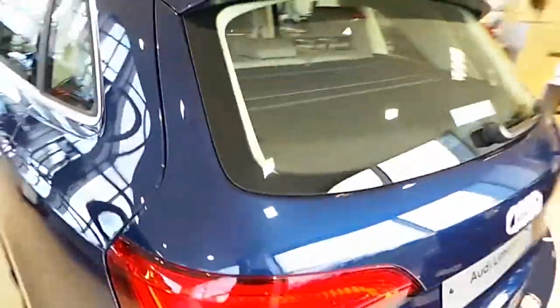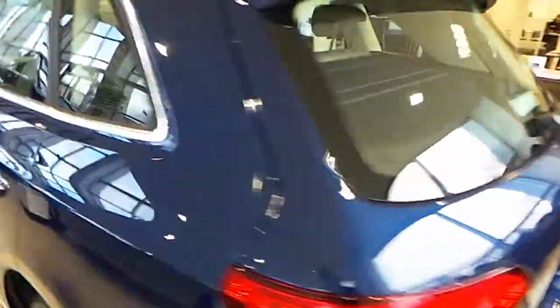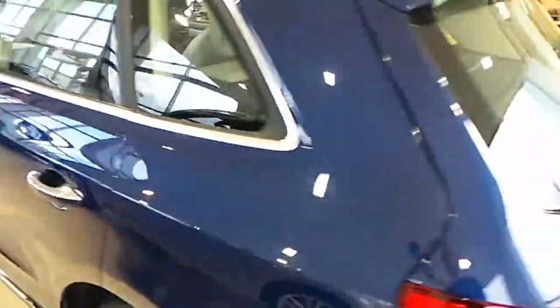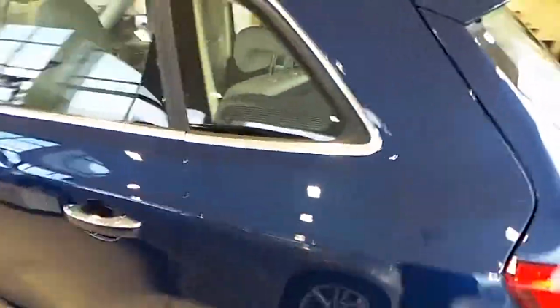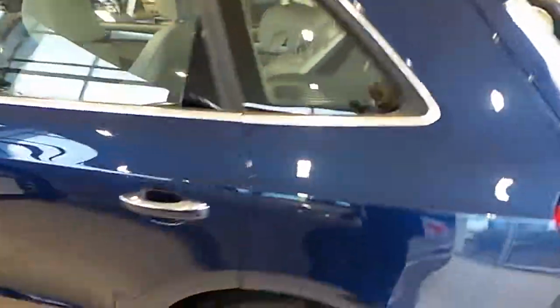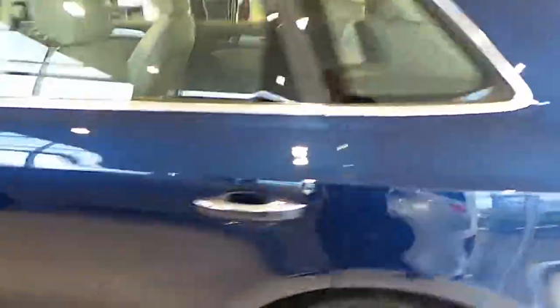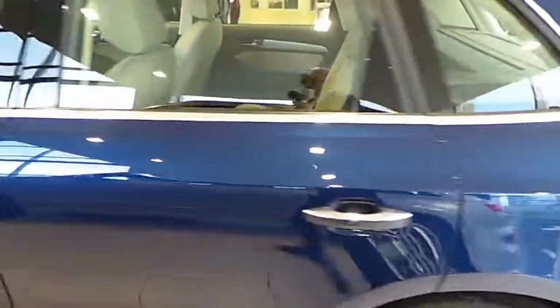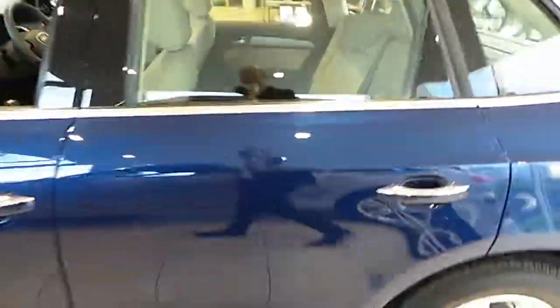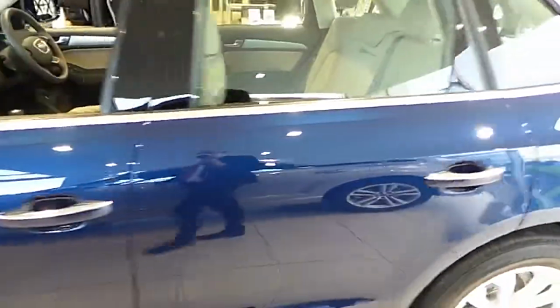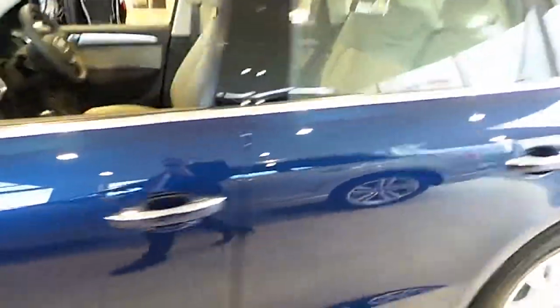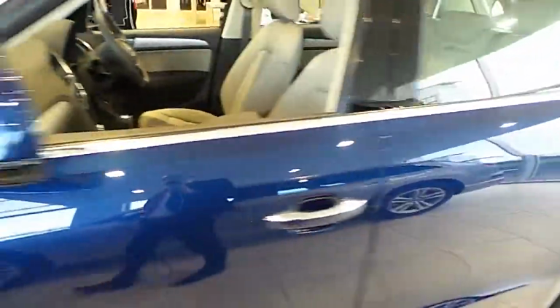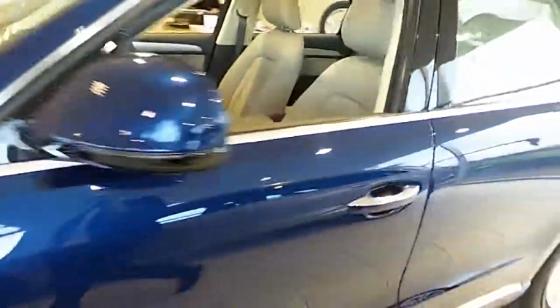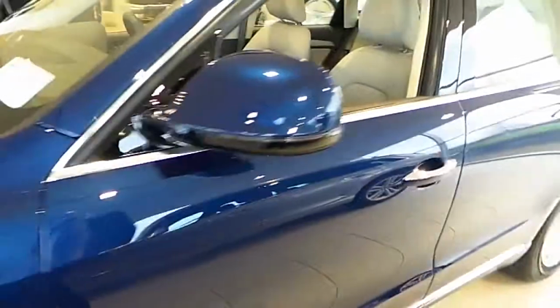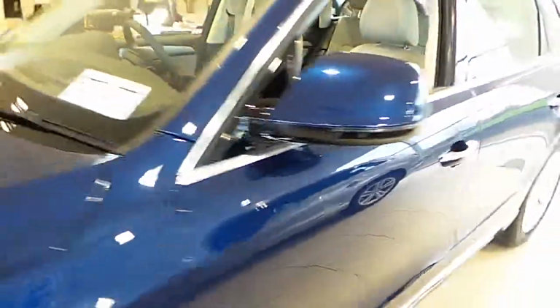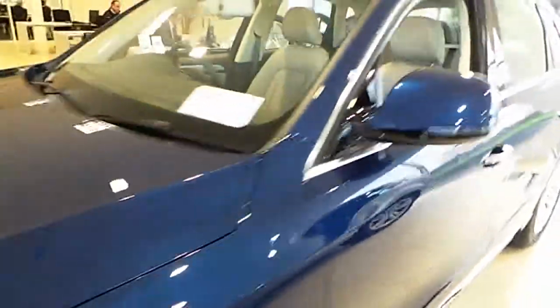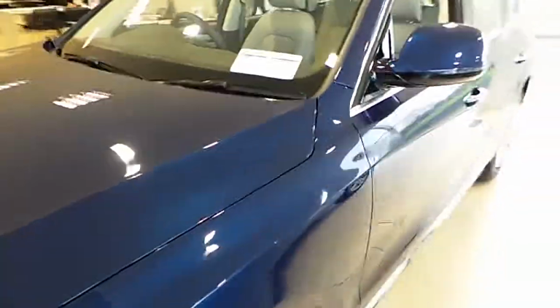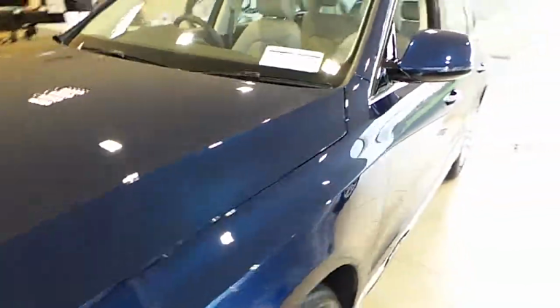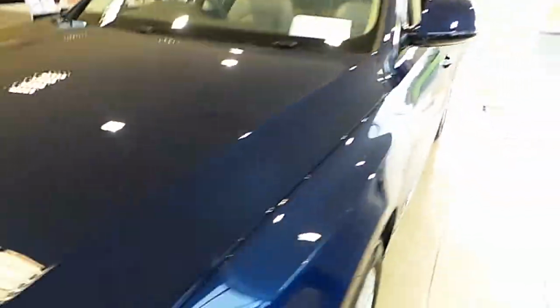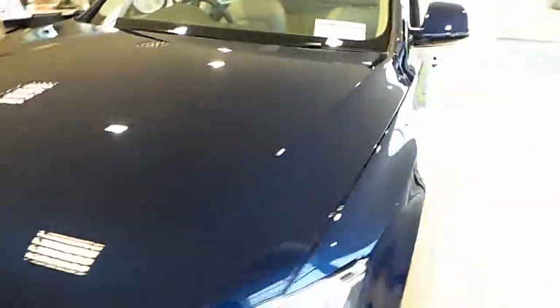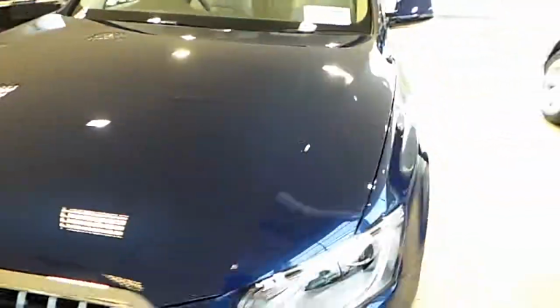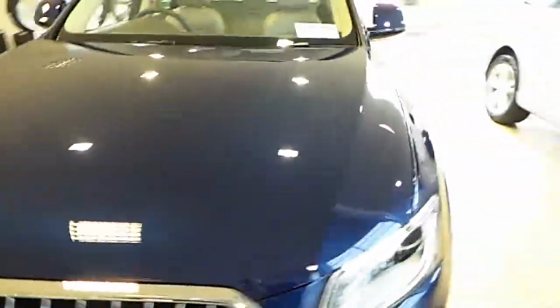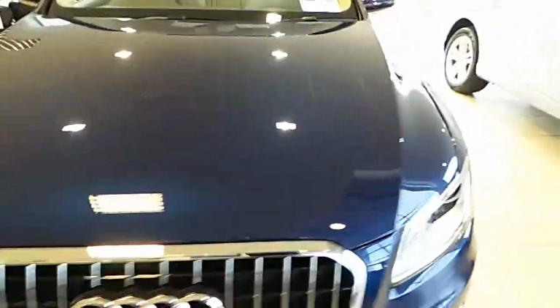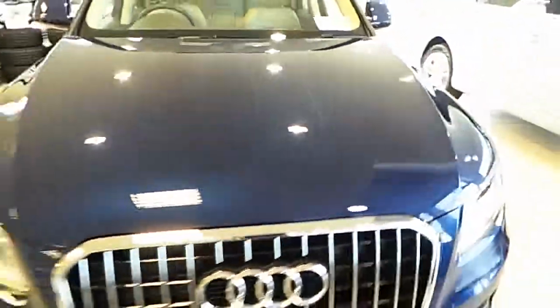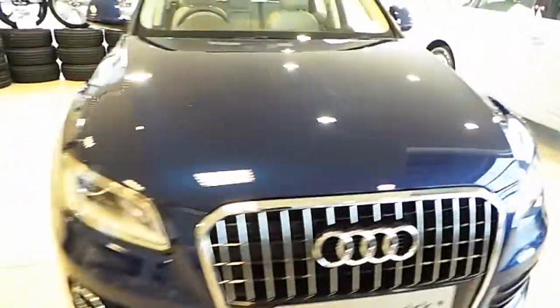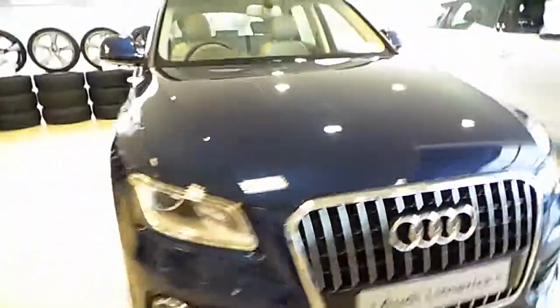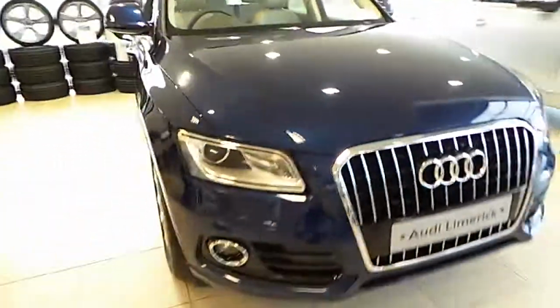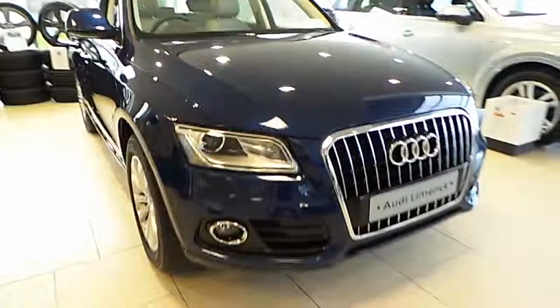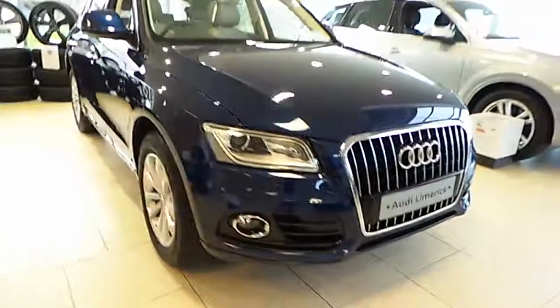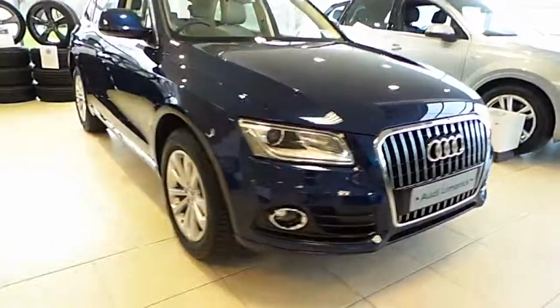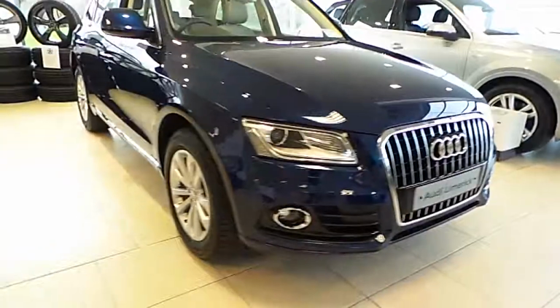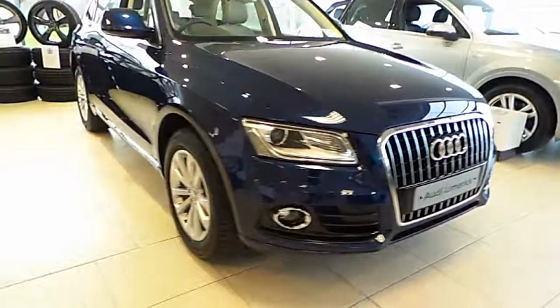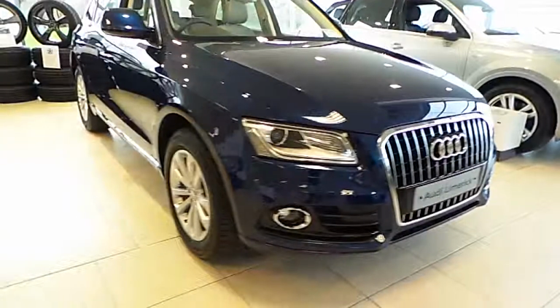For any more questions or queries on our 2016 Audi Q5, don't hesitate to call the Audi Limerick Sales team. Thank you and have a good day.